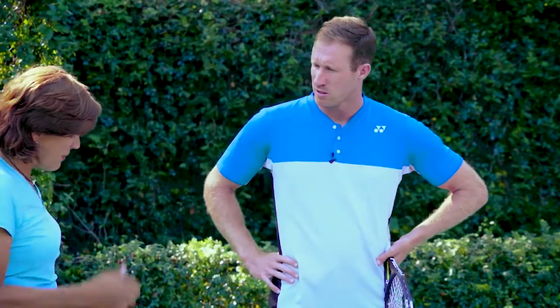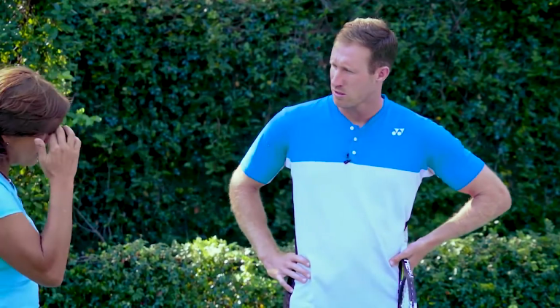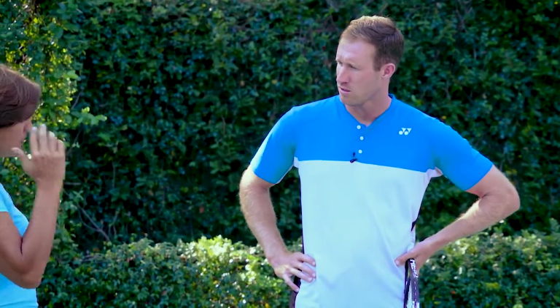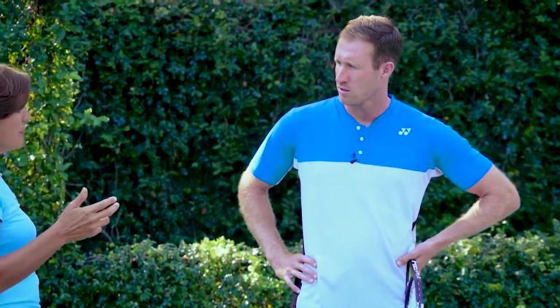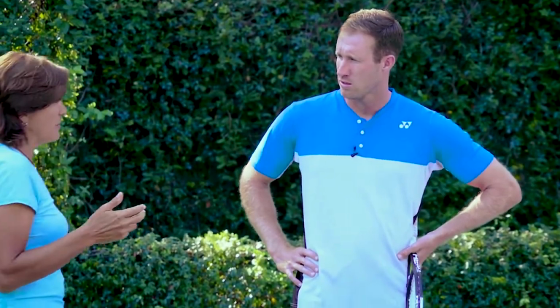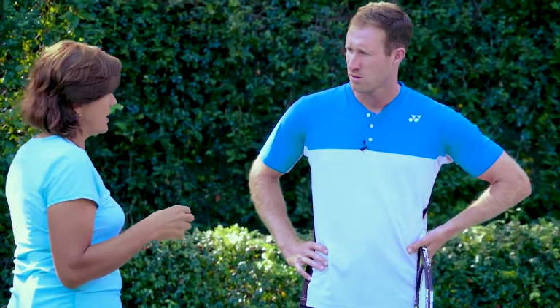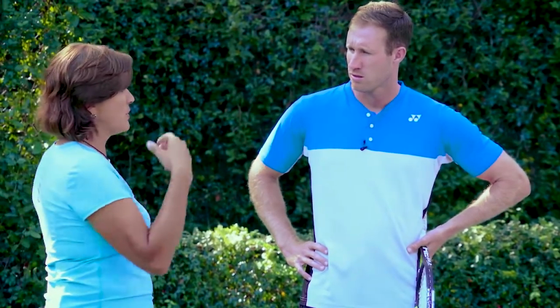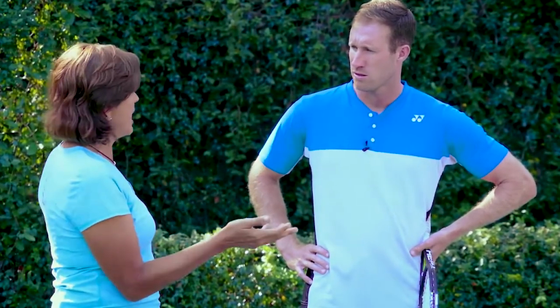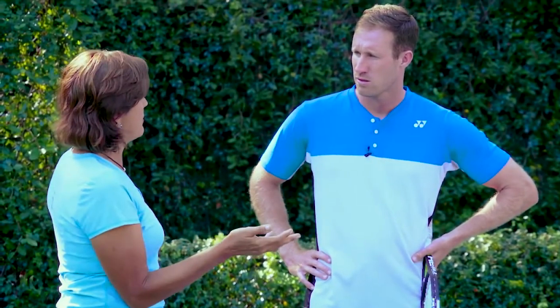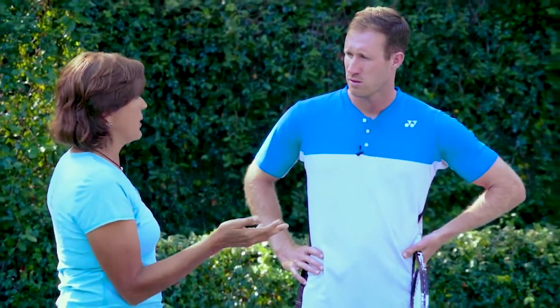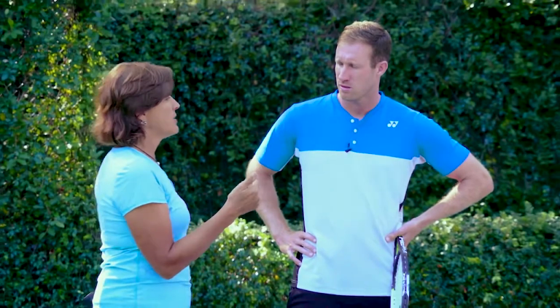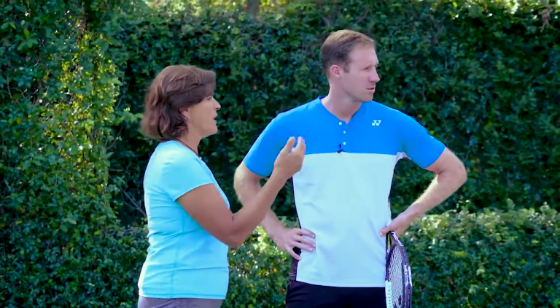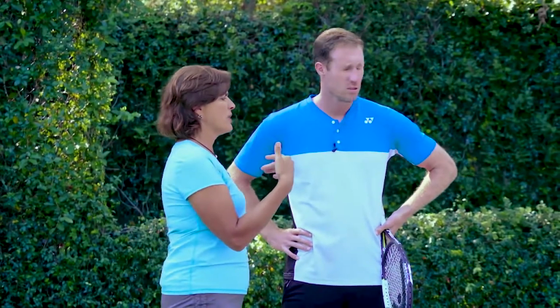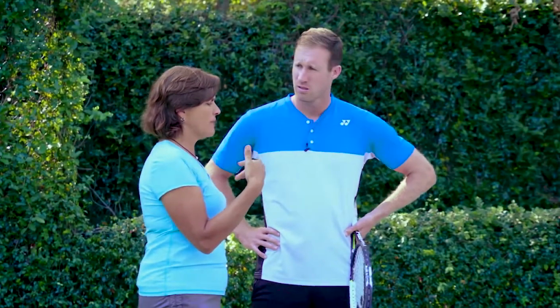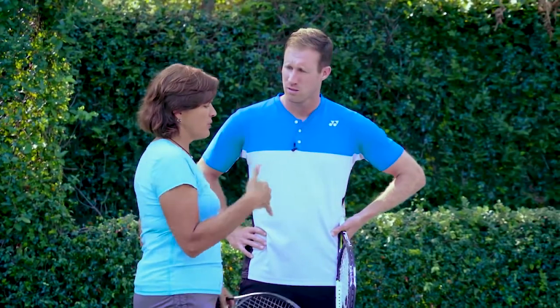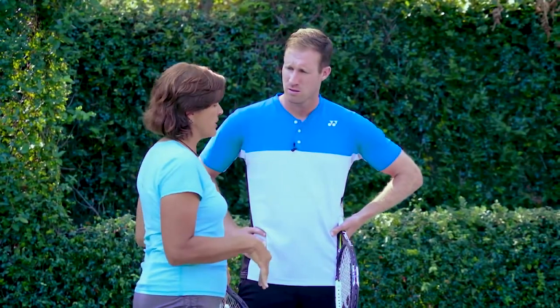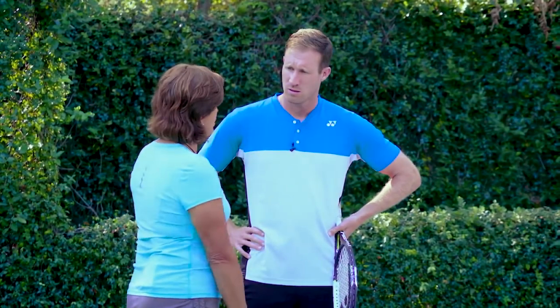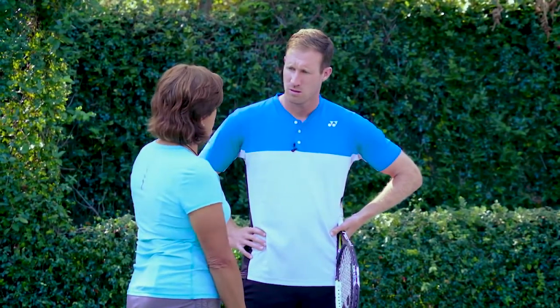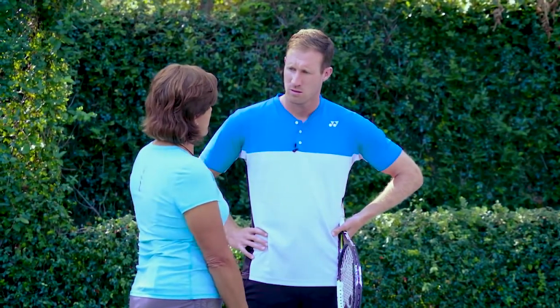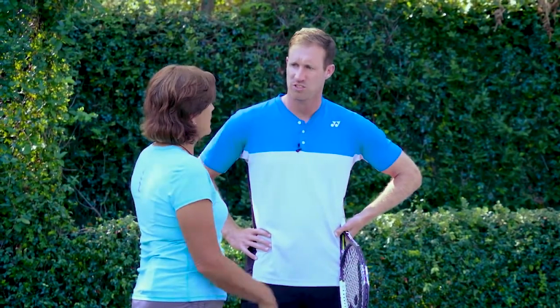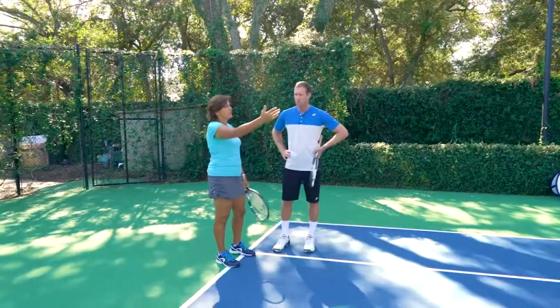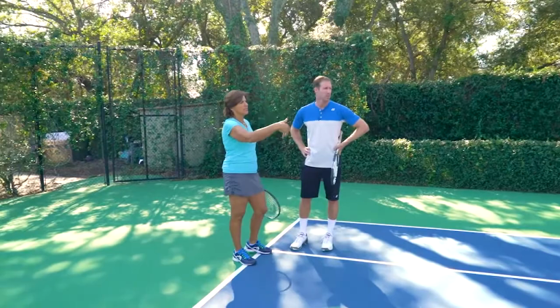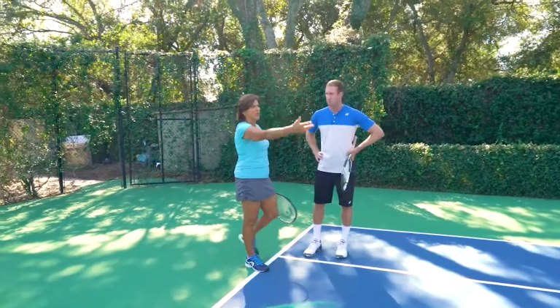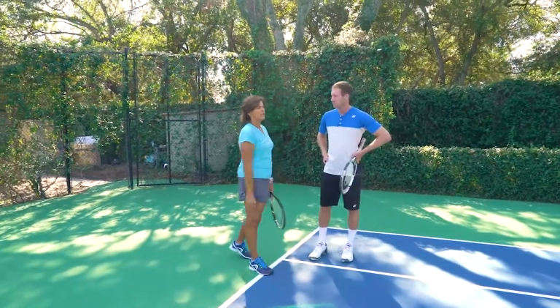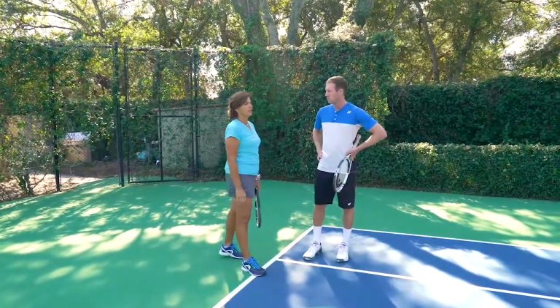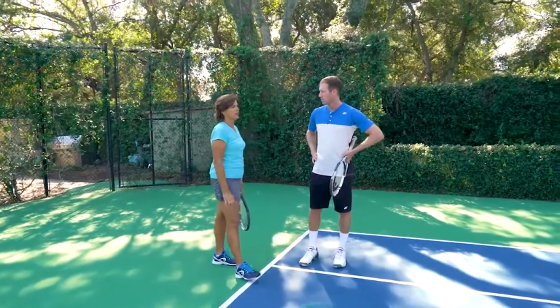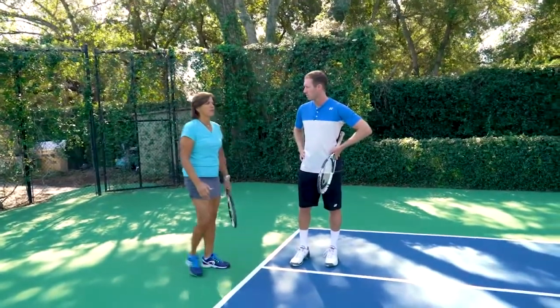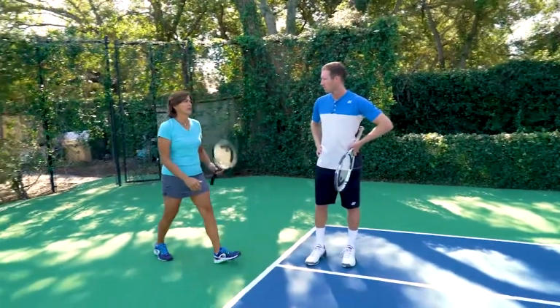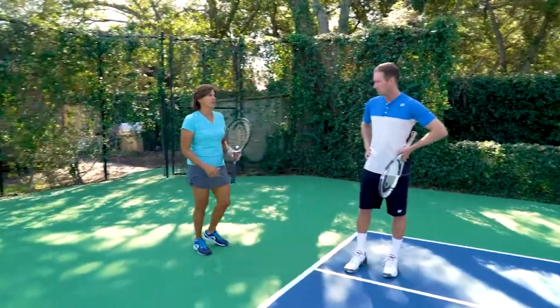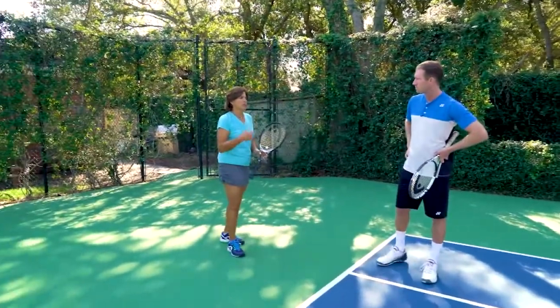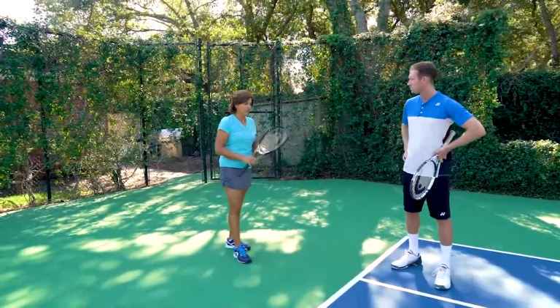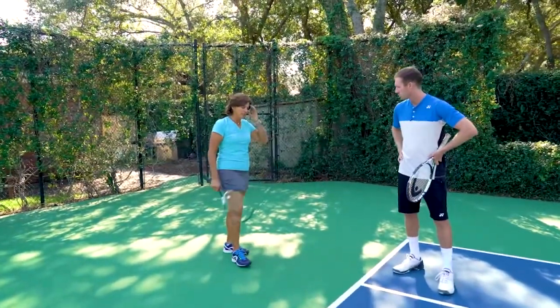In doubles, remember, doubles is a game of time and real estate. You always want to take time away from the opponent. So if you have an opponent that's serving and volleying, you want to stand as close to the baseline as possible — rush them a little more. The ball gets back to them quicker than if you're standing back here. It gives them more time to get to the net.